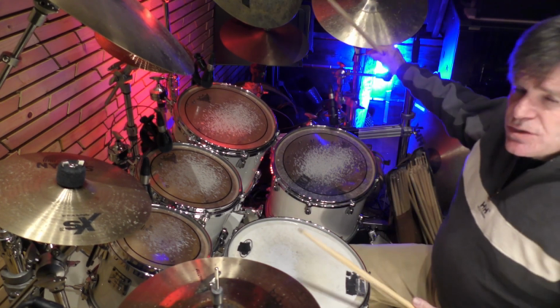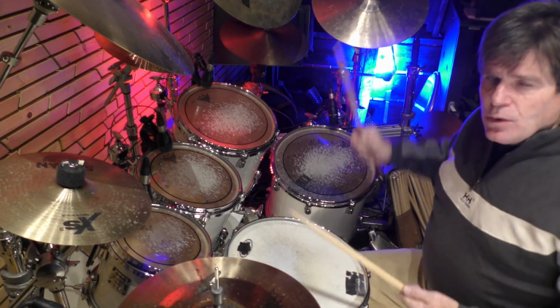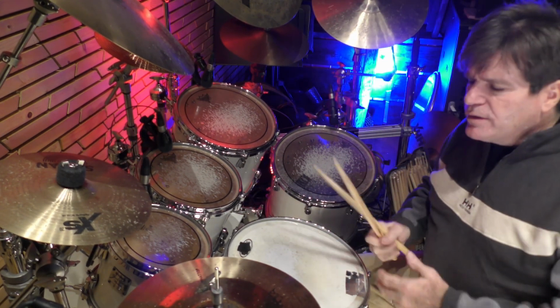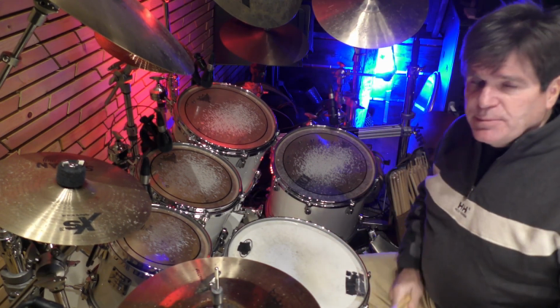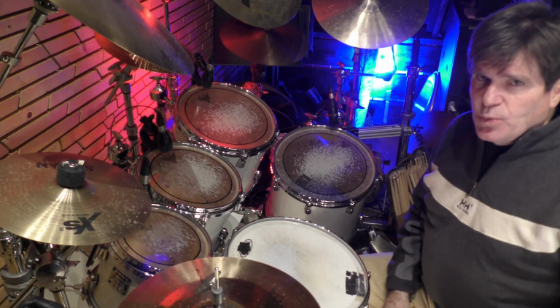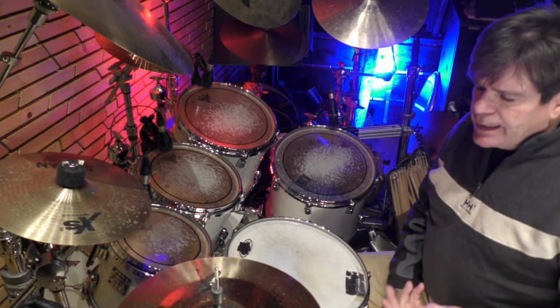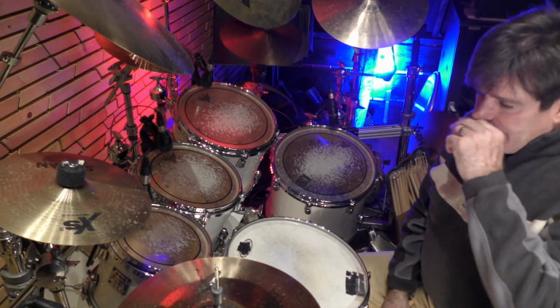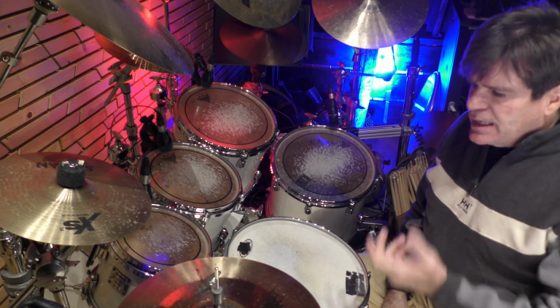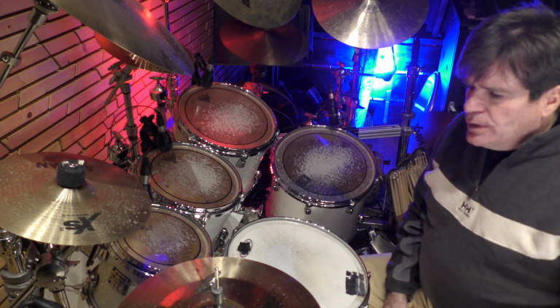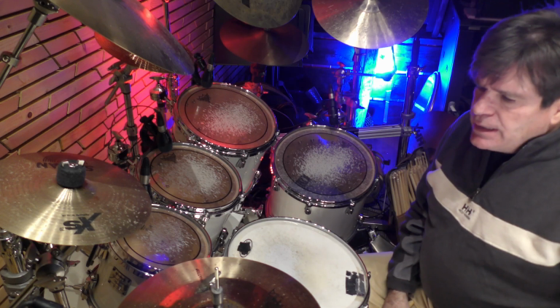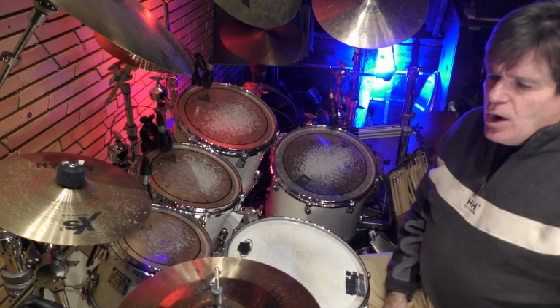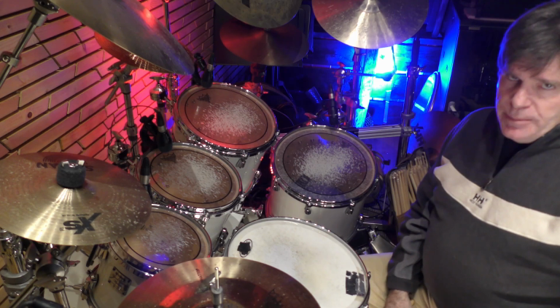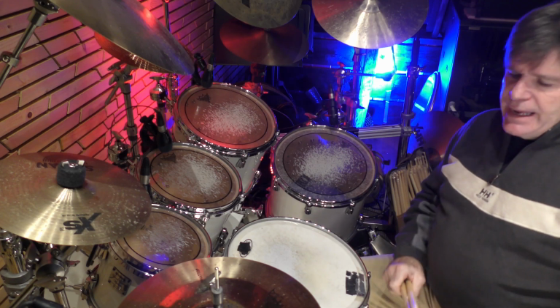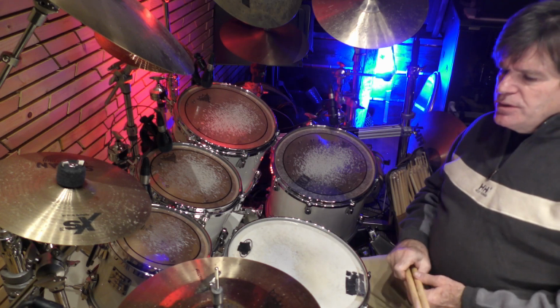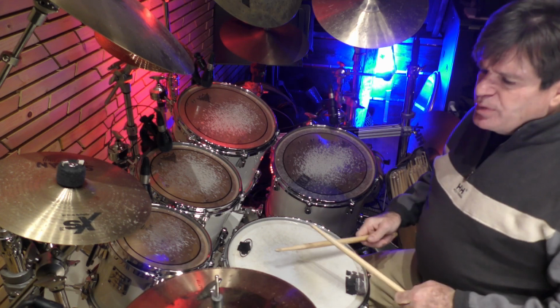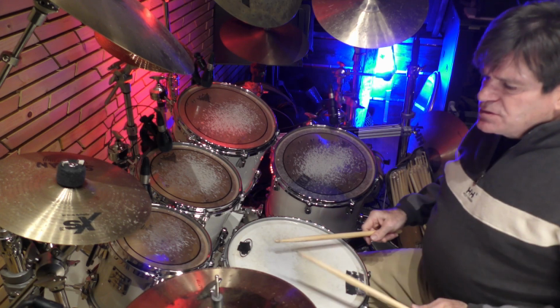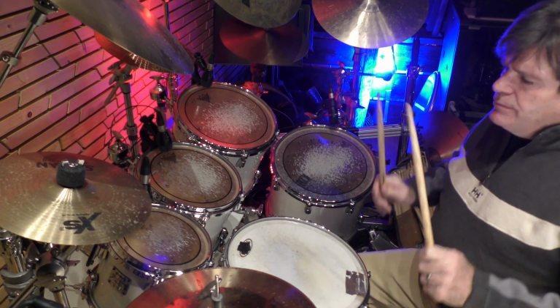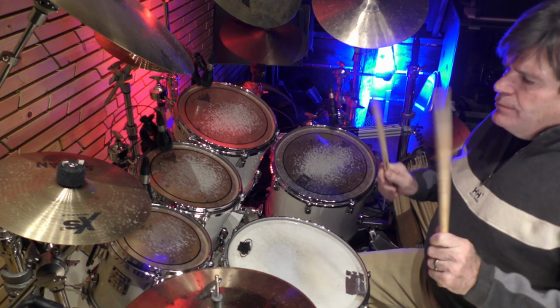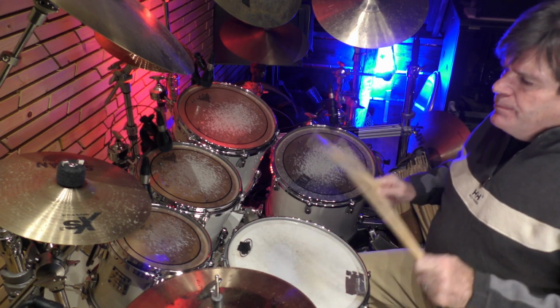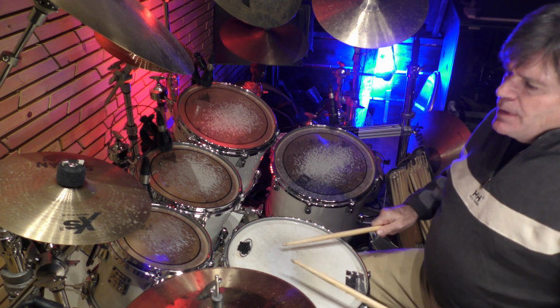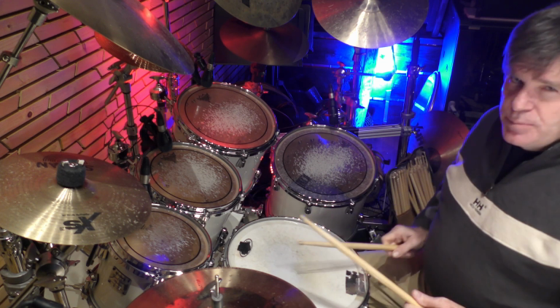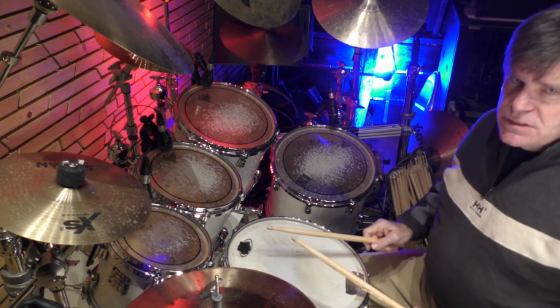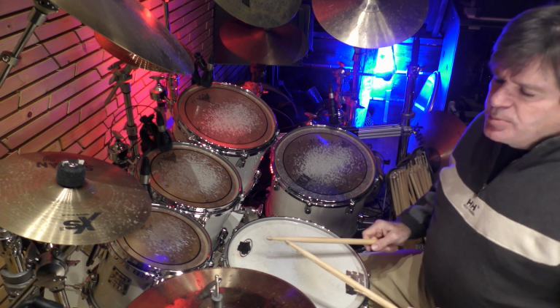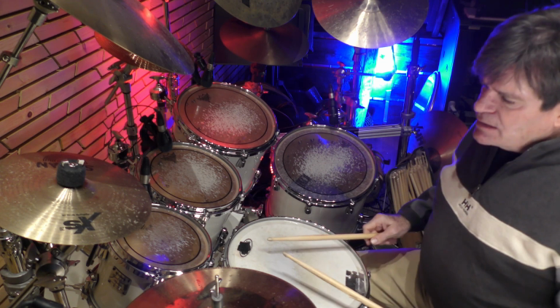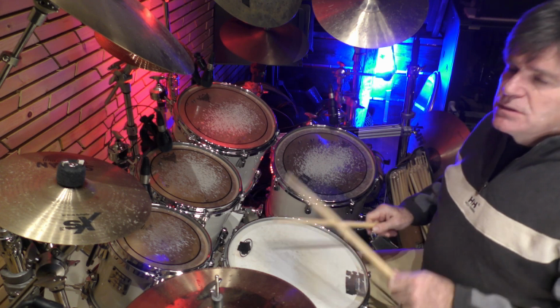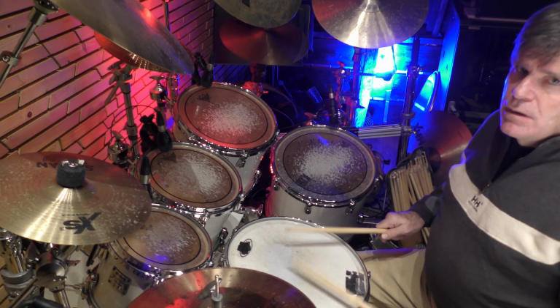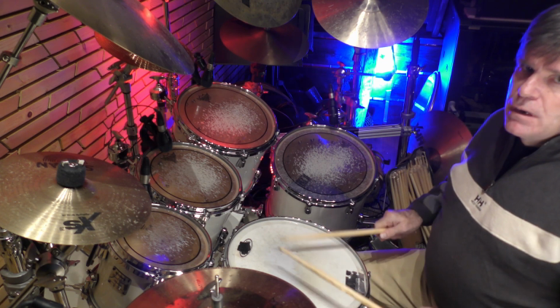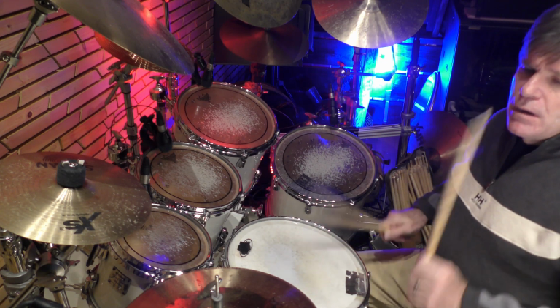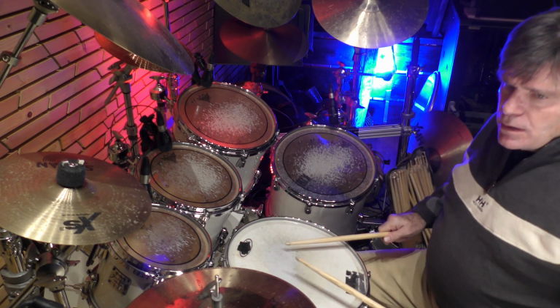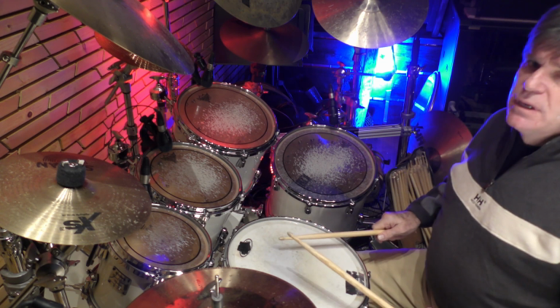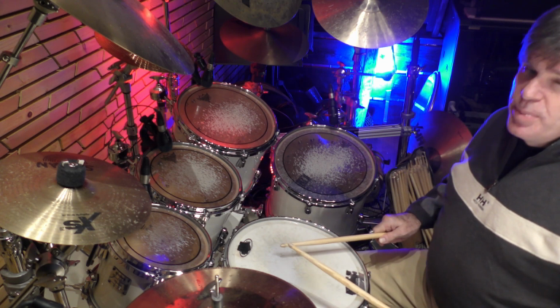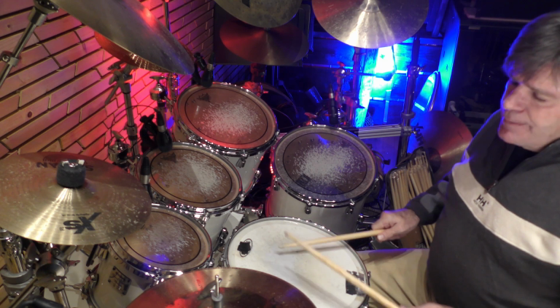One of the things that makes this work is that you really open up the flam. You don't play it so tight — you play it really open.